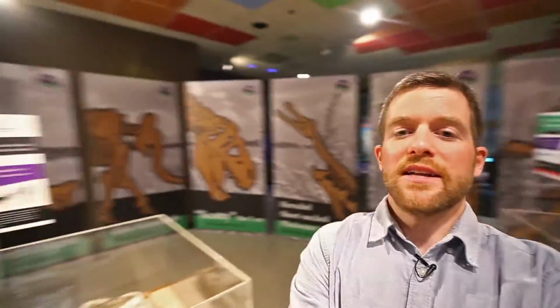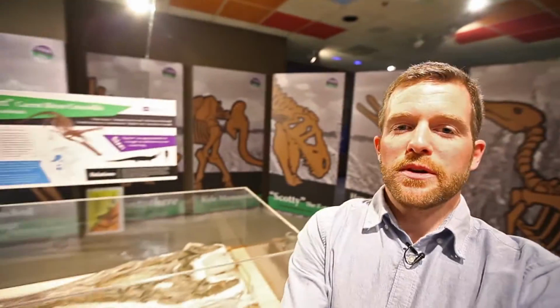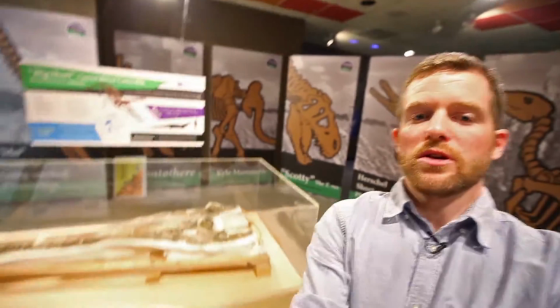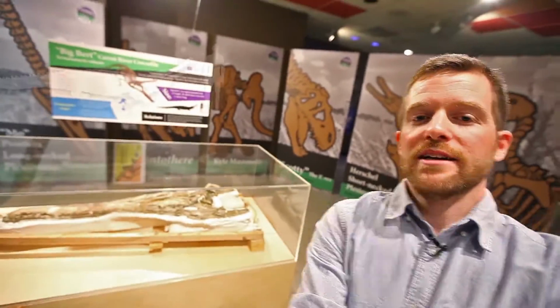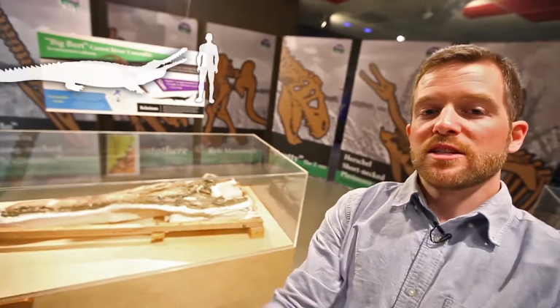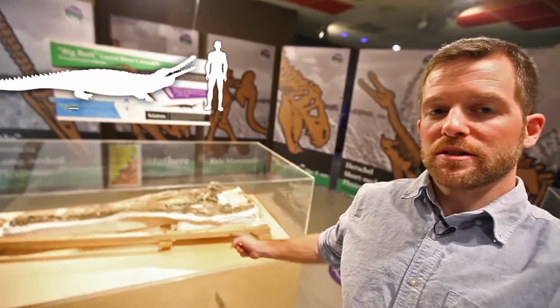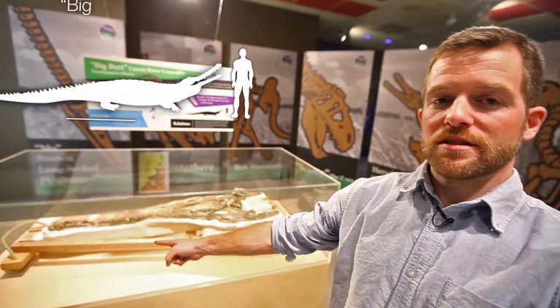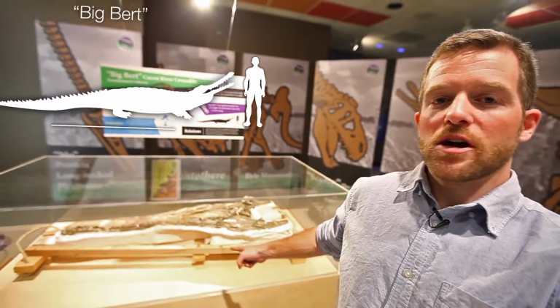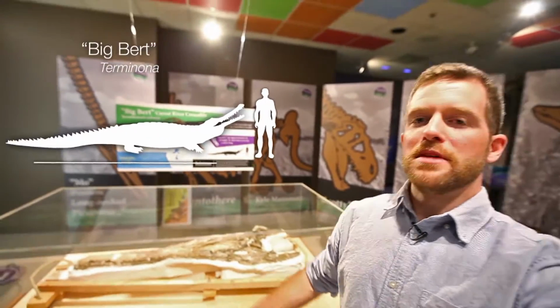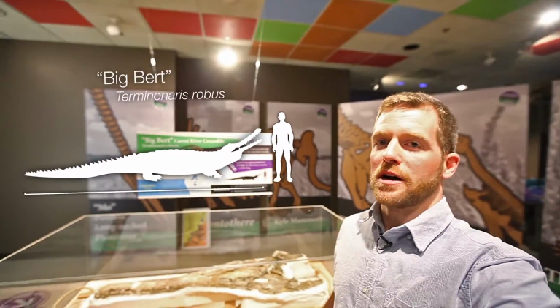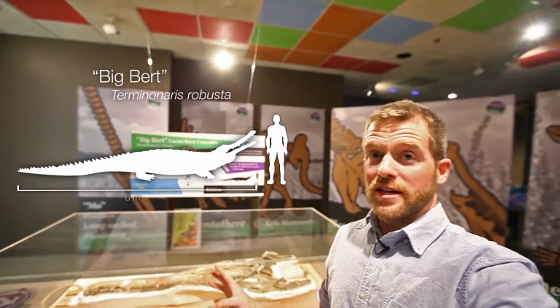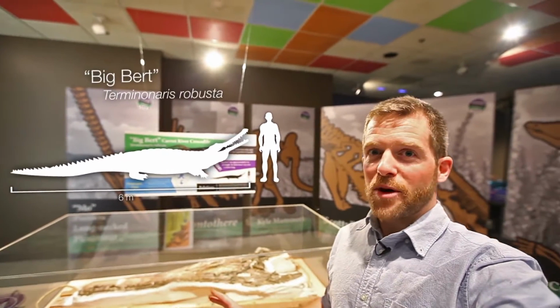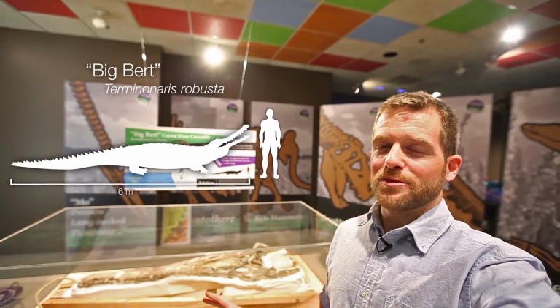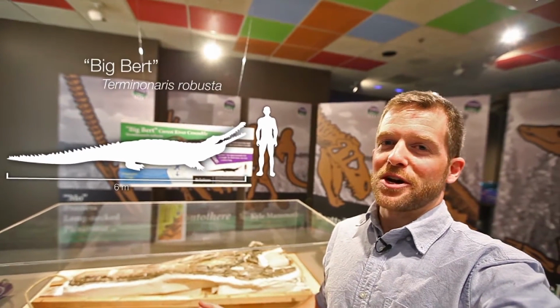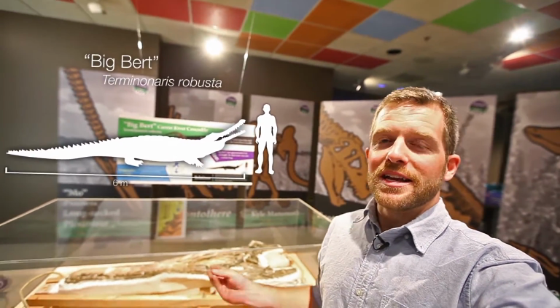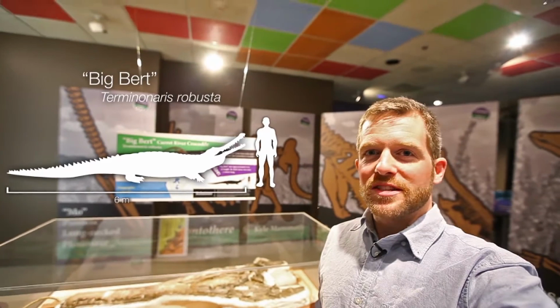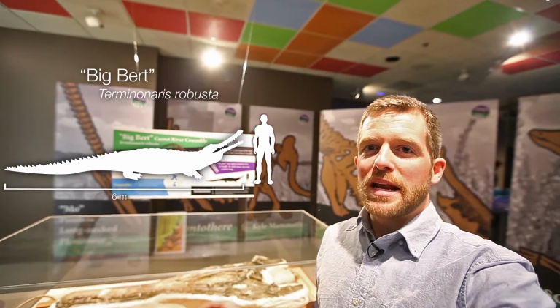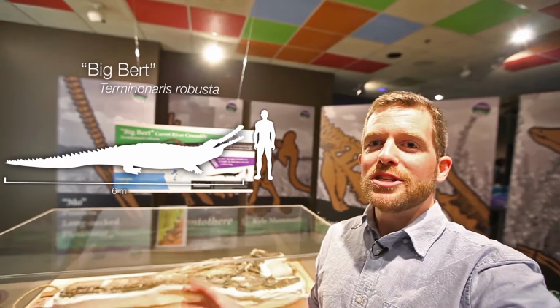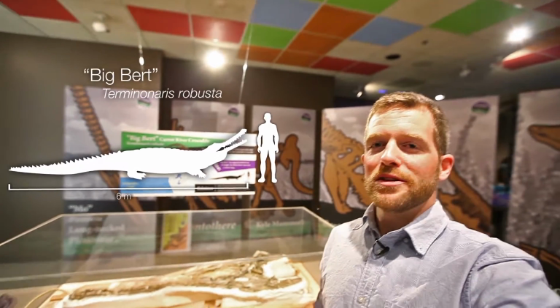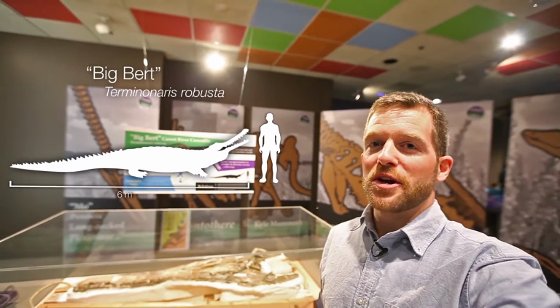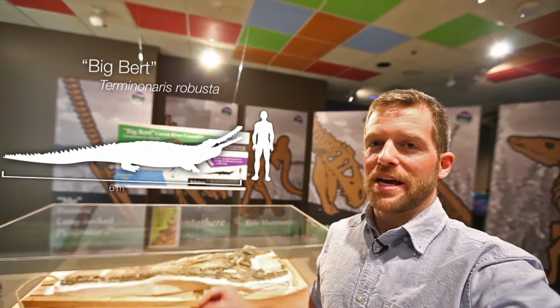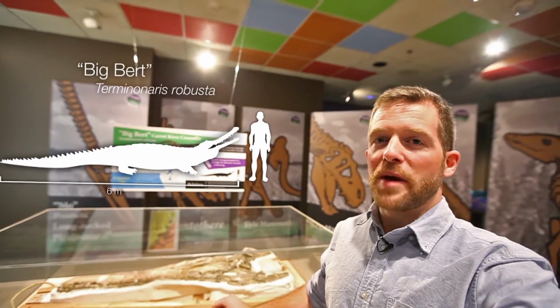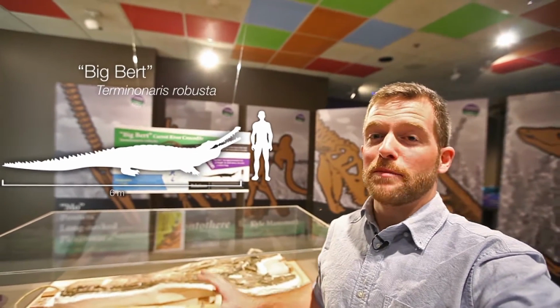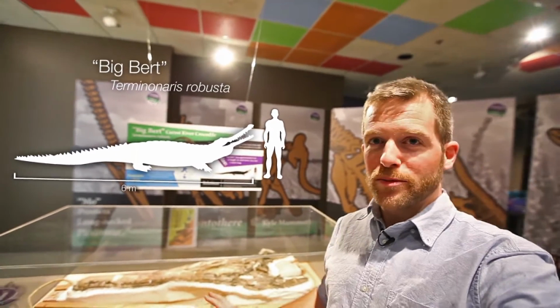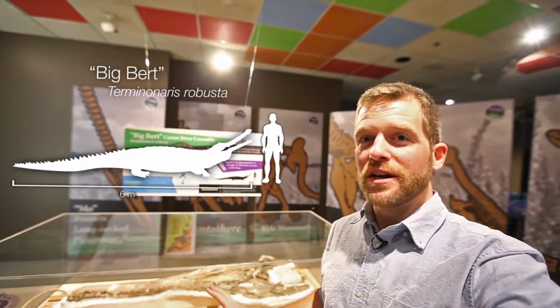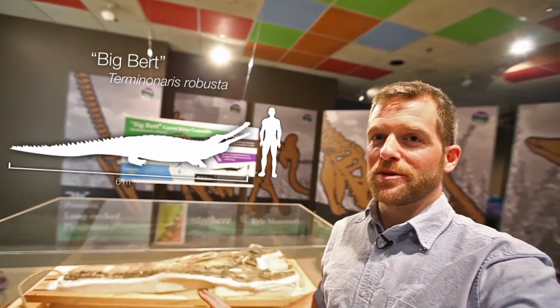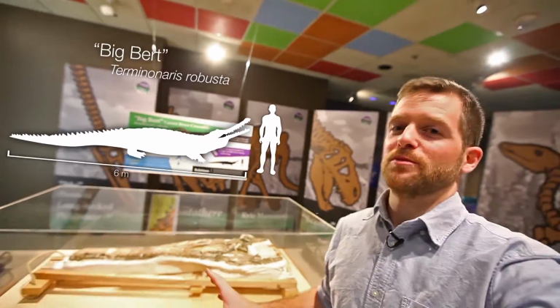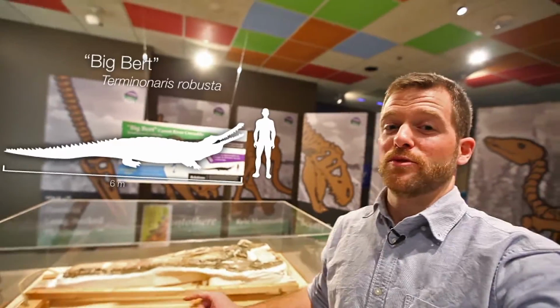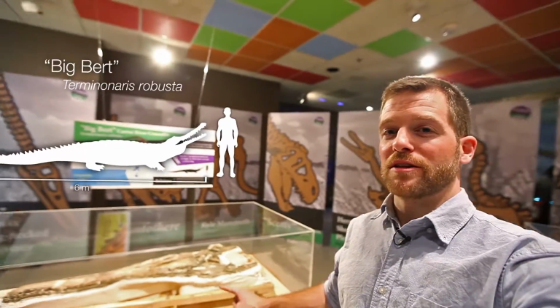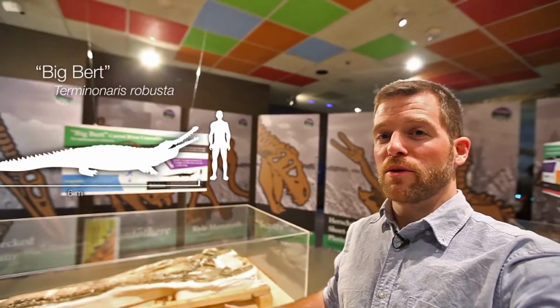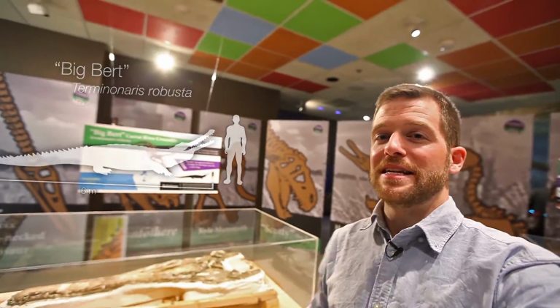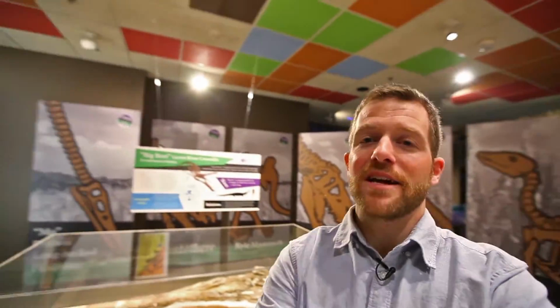Next up is a really old guy — this is Big Bert. This is his skull; it's a meter long. His entire body was six meters long and he lived in Saskatchewan 92 million years ago. This is the best and most well-preserved specimen of this species, found along the Carrot River banks in 1991.